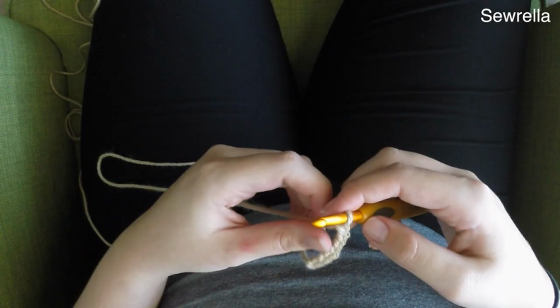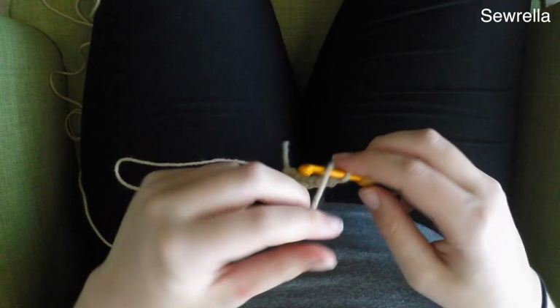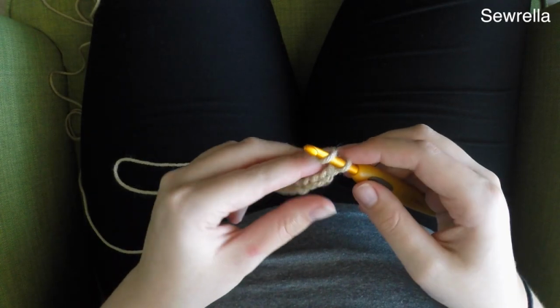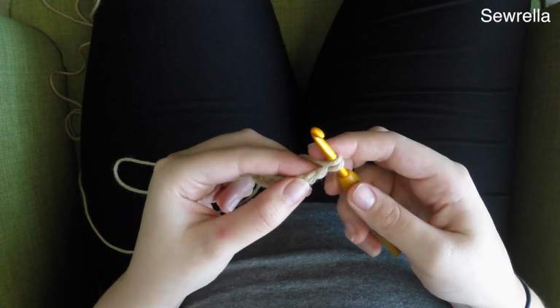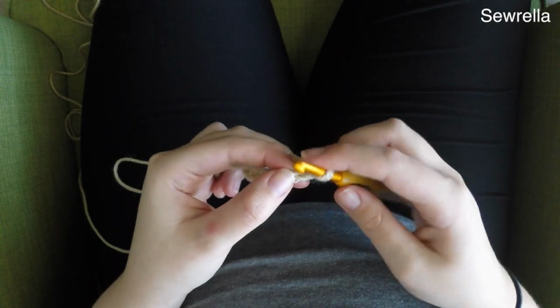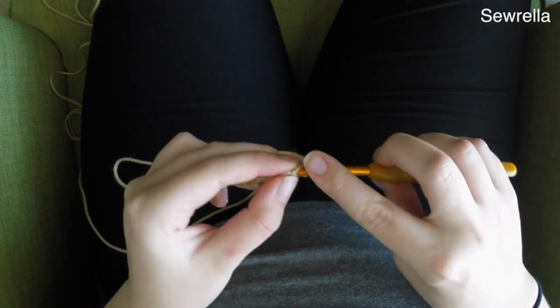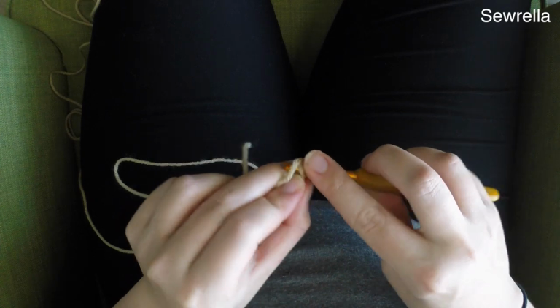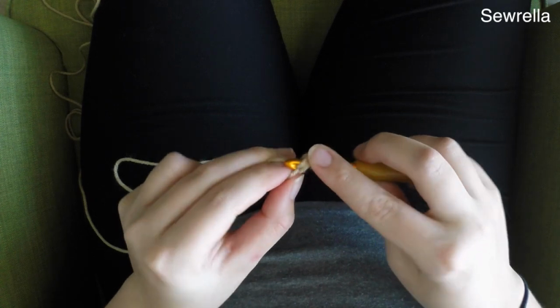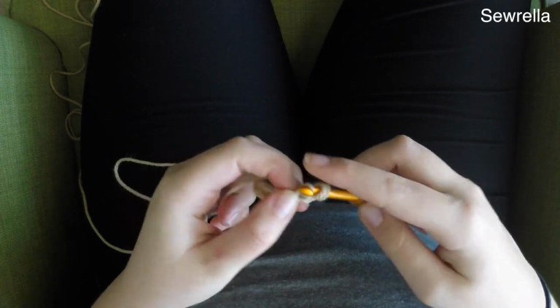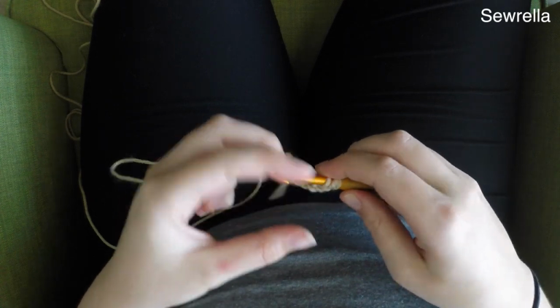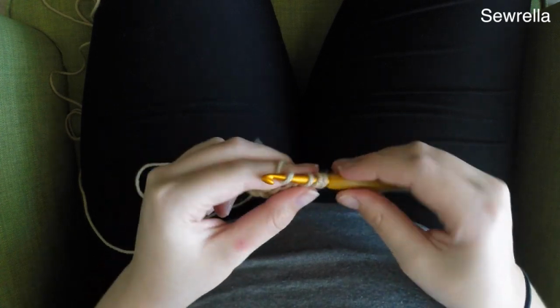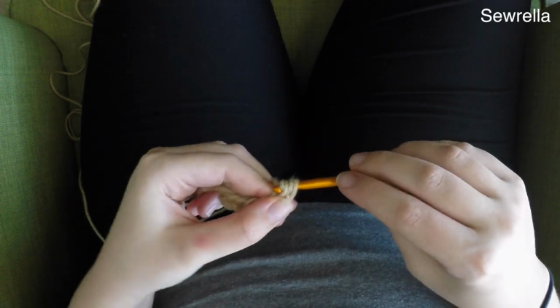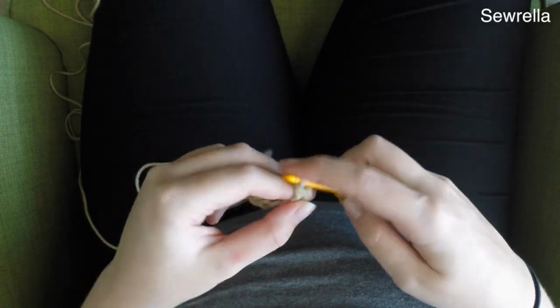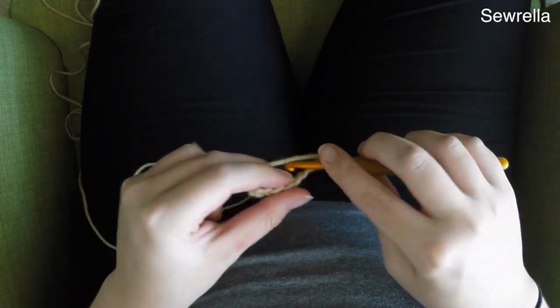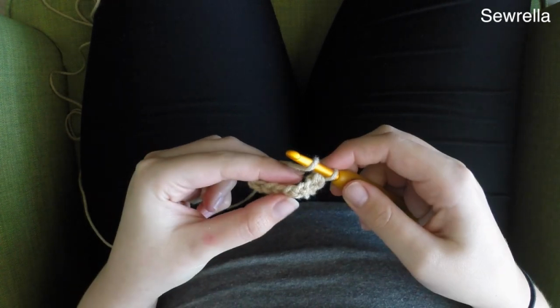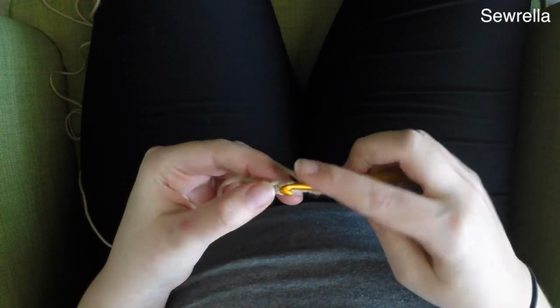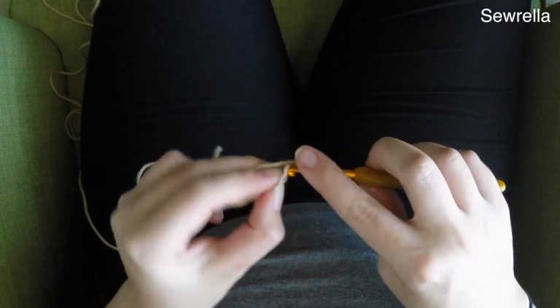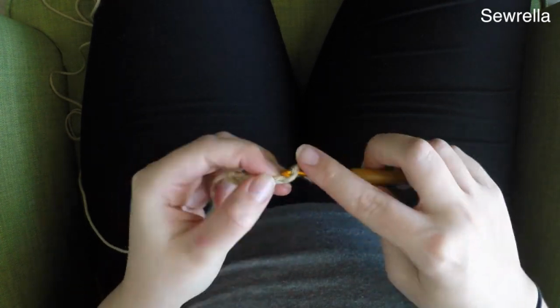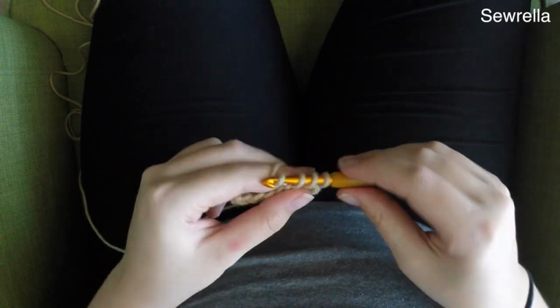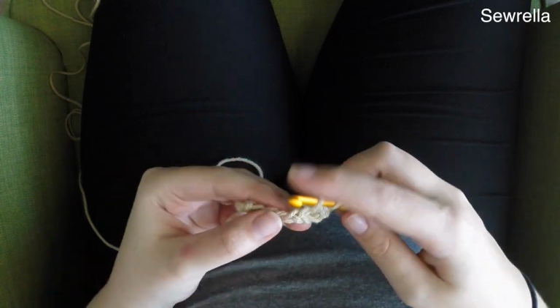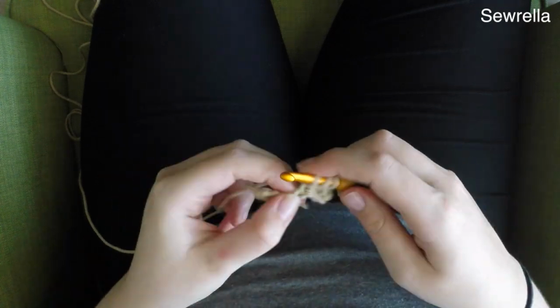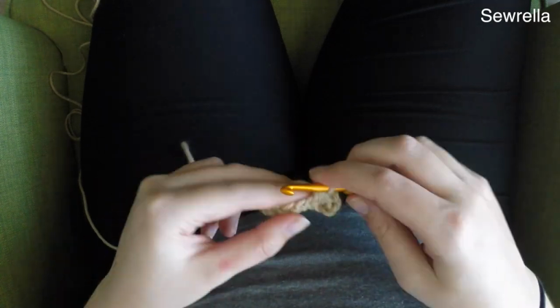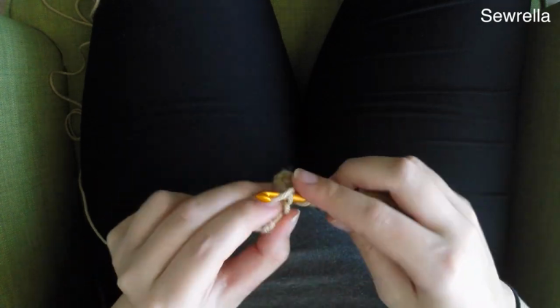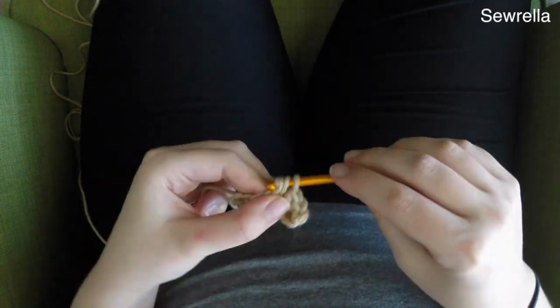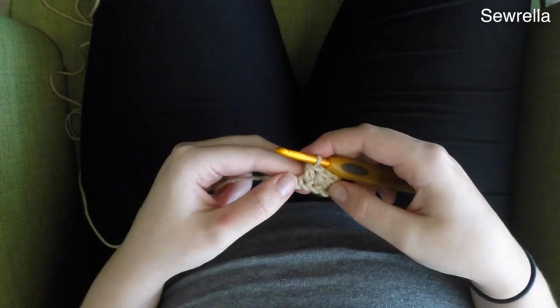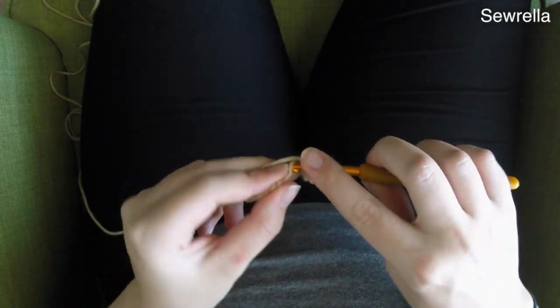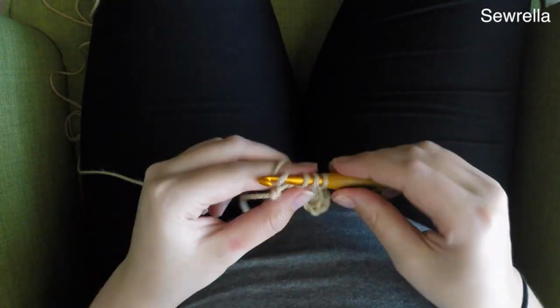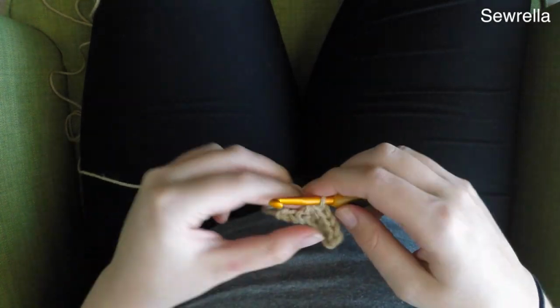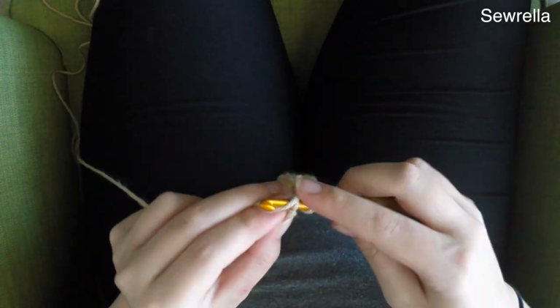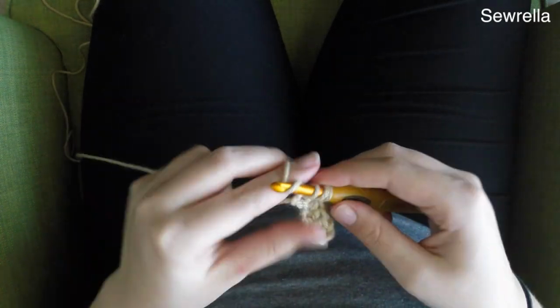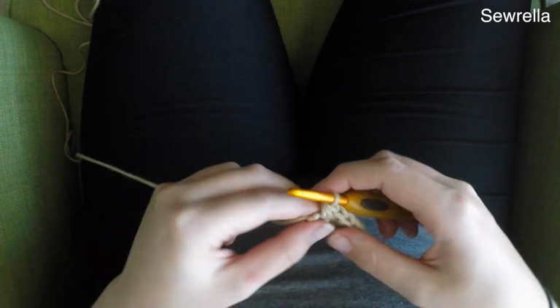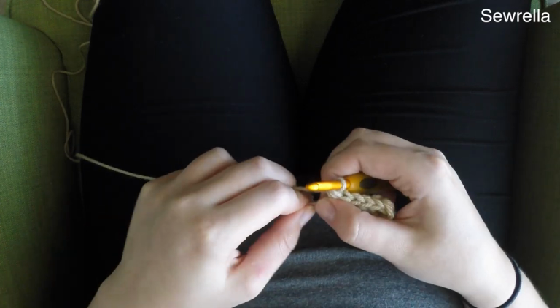You're going to start with a foundation chain of 7 in your beige color and then we're just going to half double crochet in each chain all the way down. So you'll have 6 half double crochets in that first row.